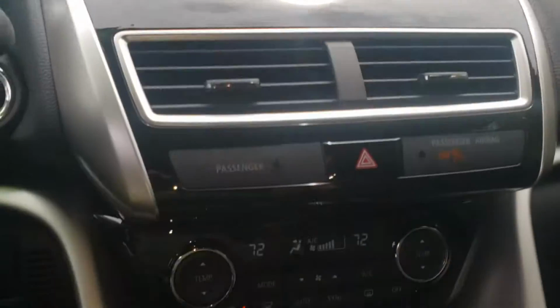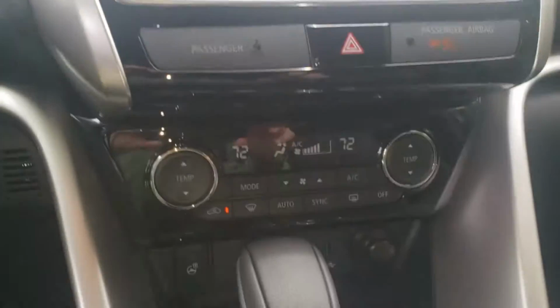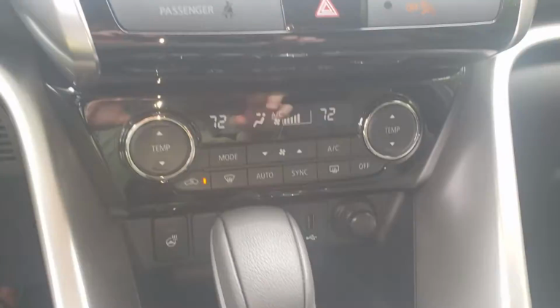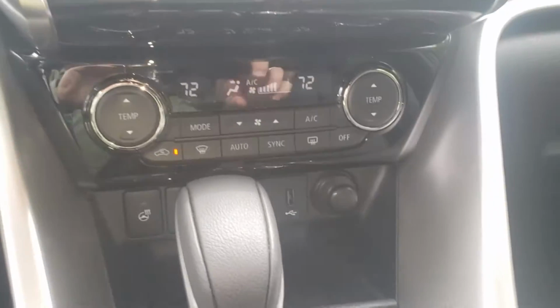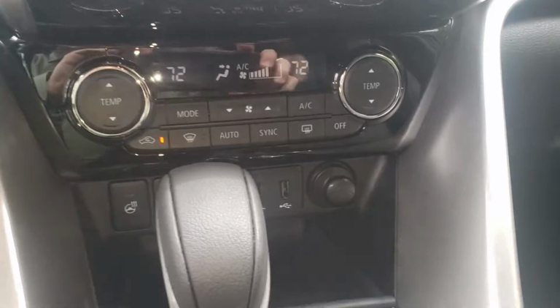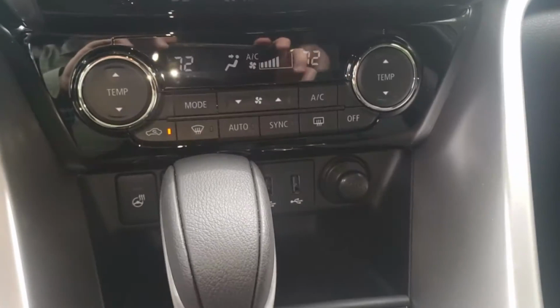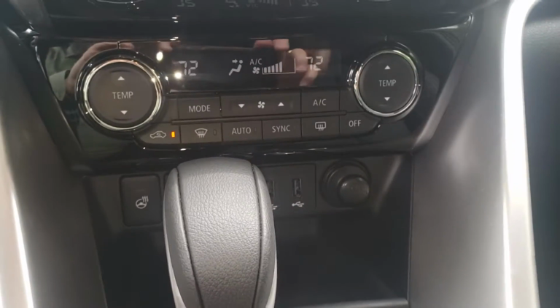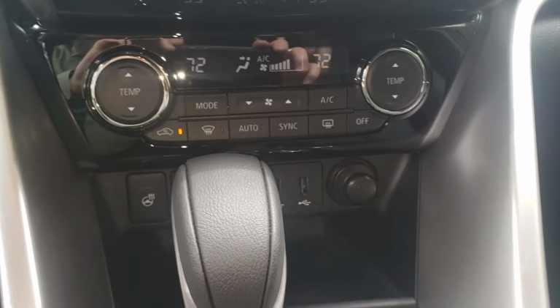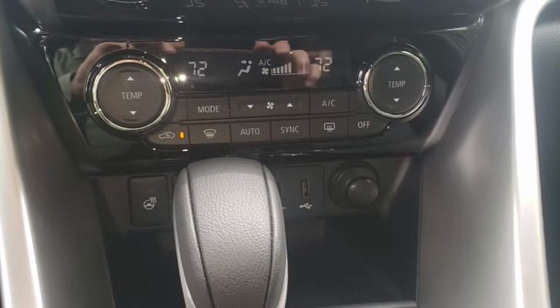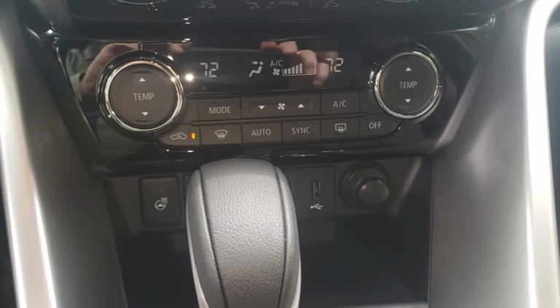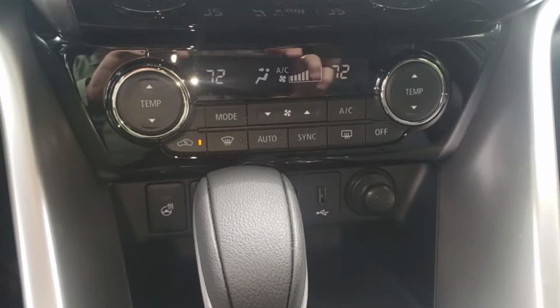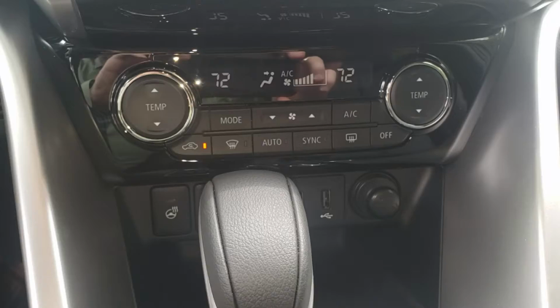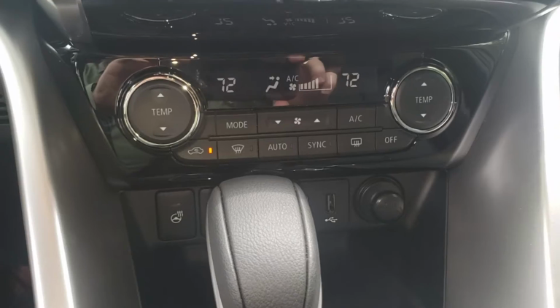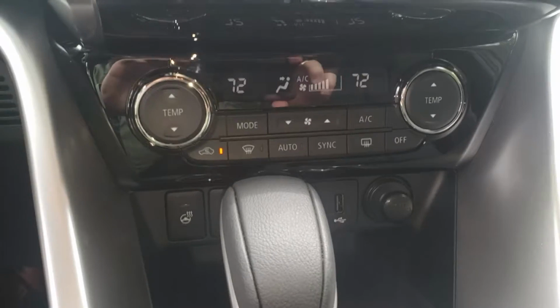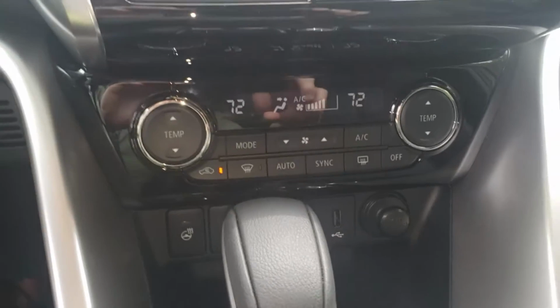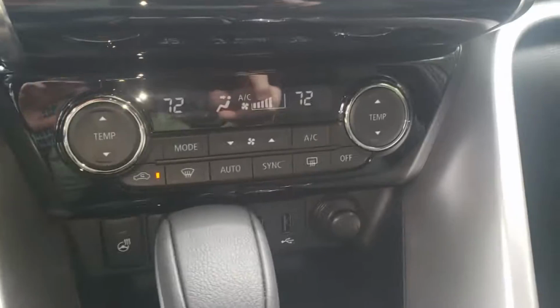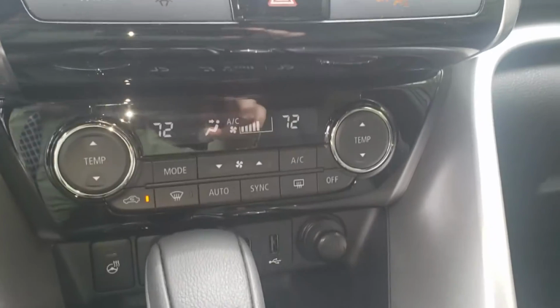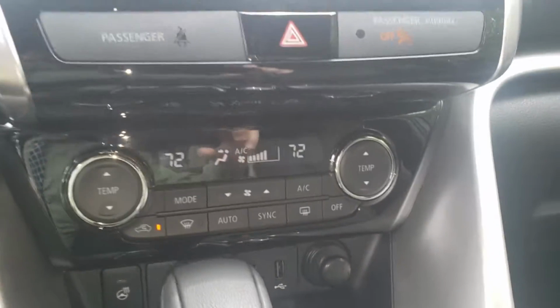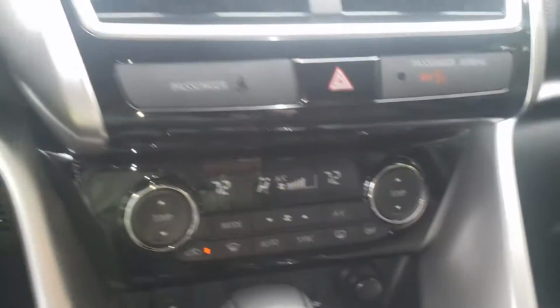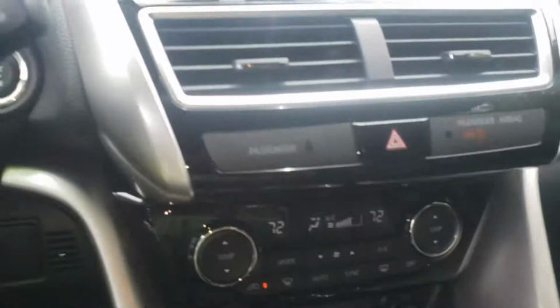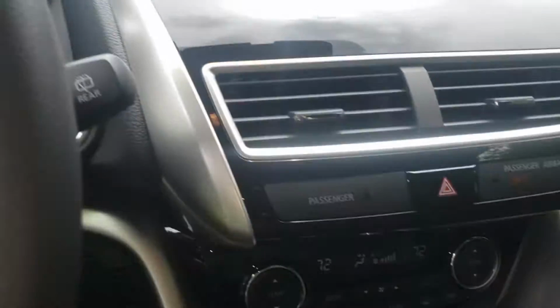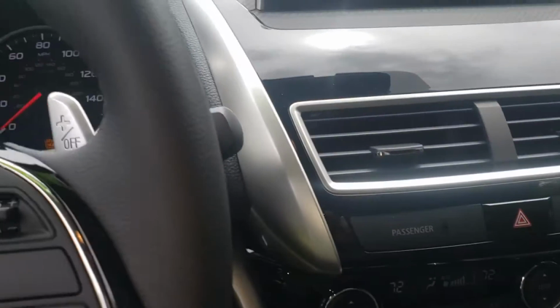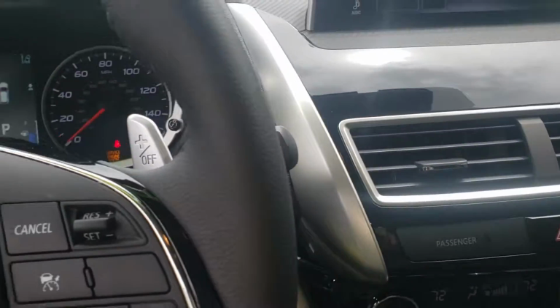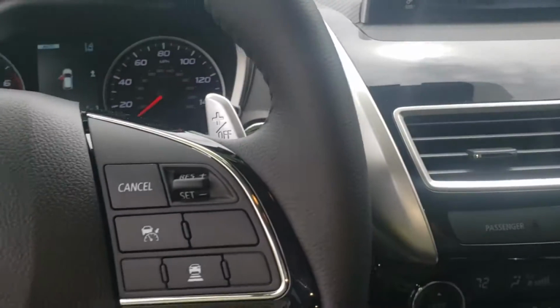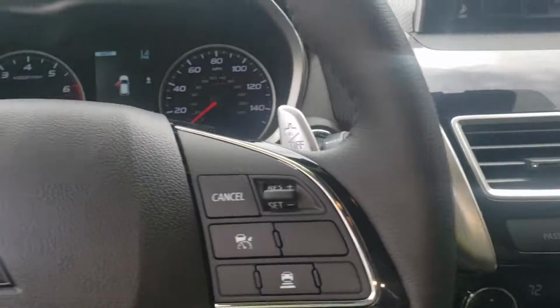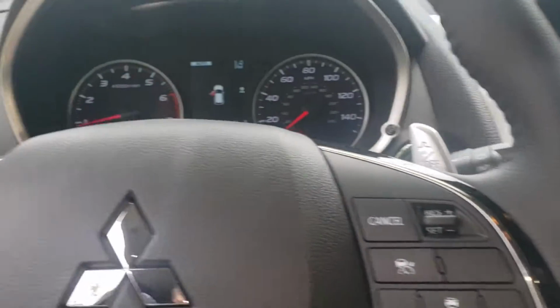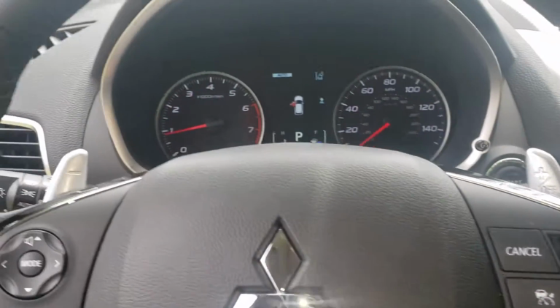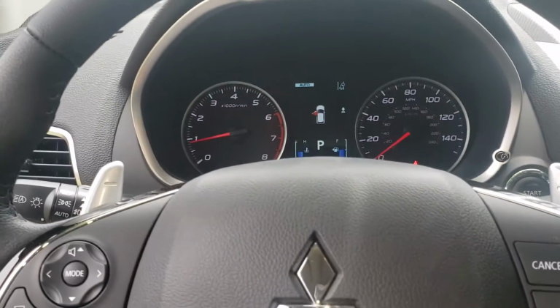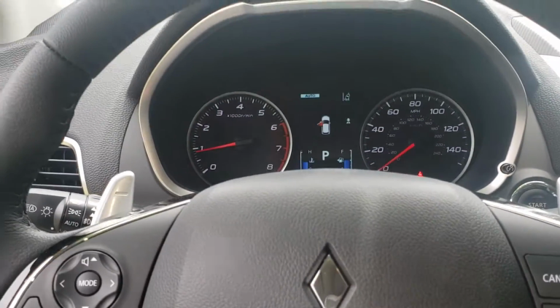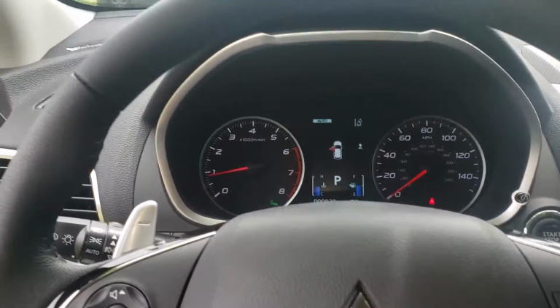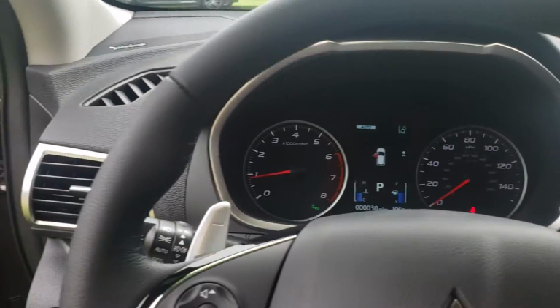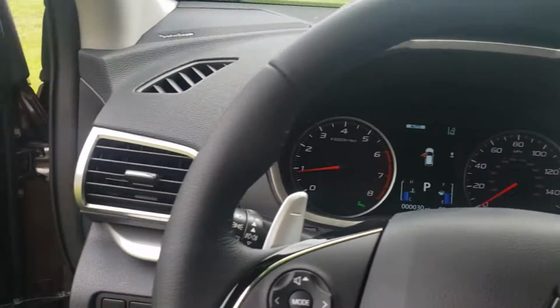Dual AC. So if one person is hot and the other person is cold, you can adjust the temperature to what you like. And the best thing about it — it only has 30 miles on it.